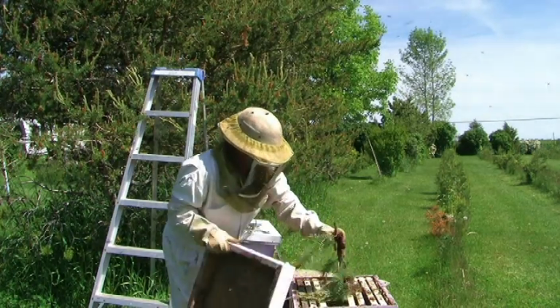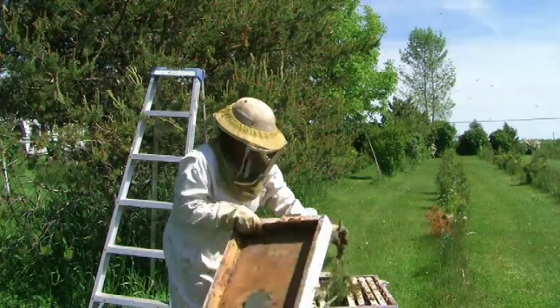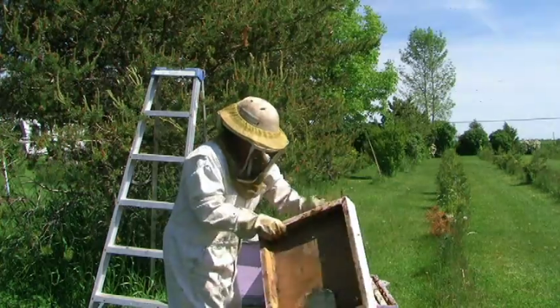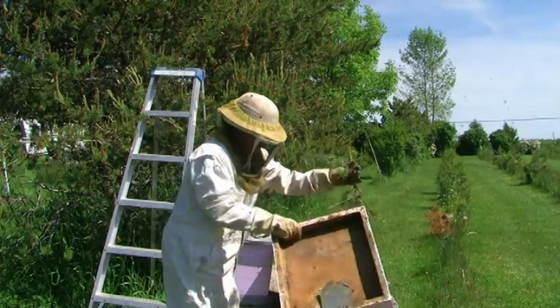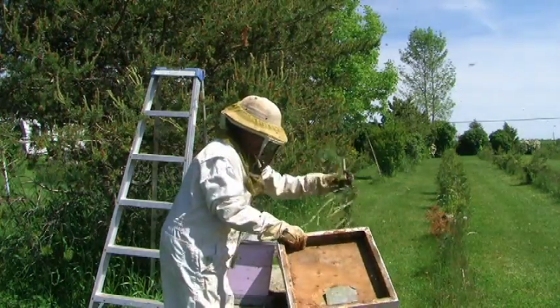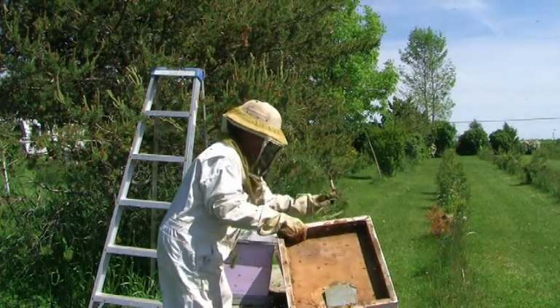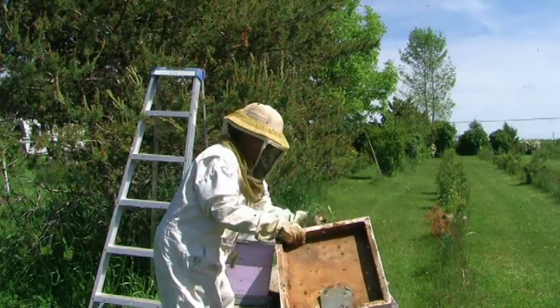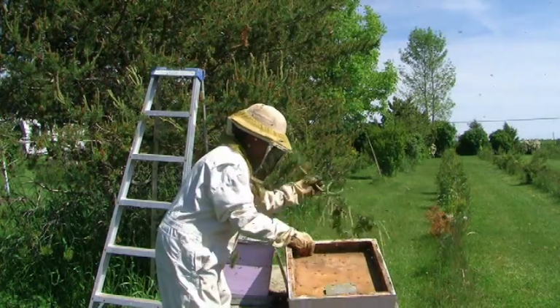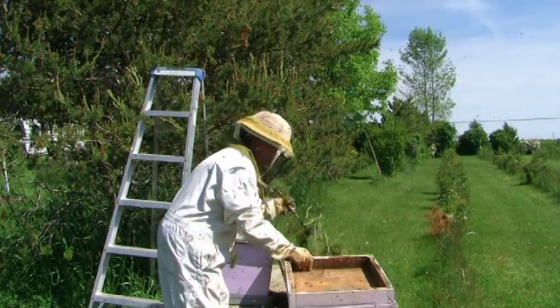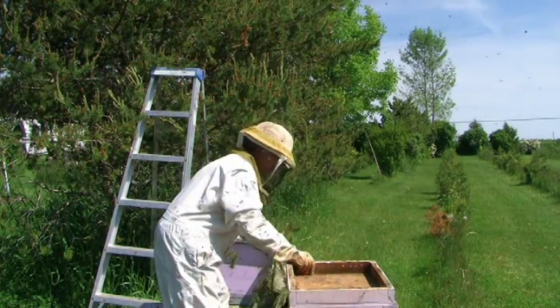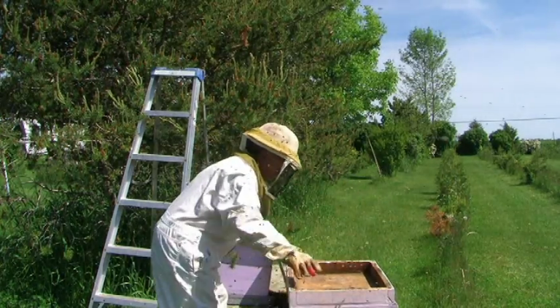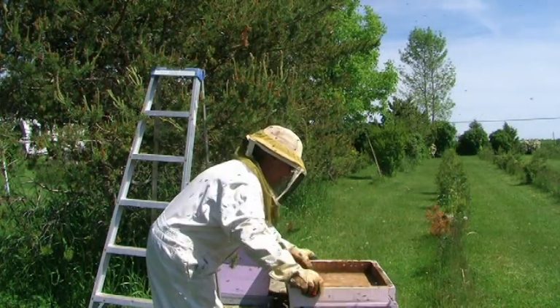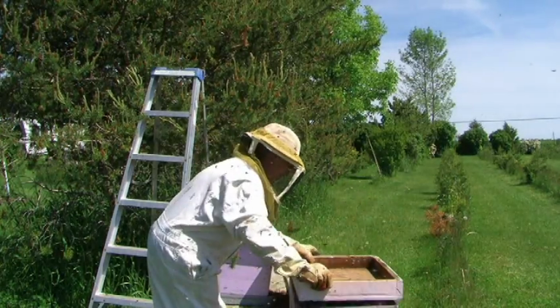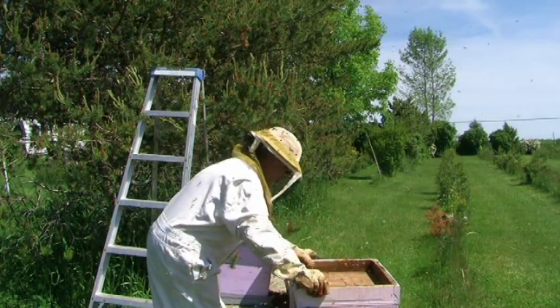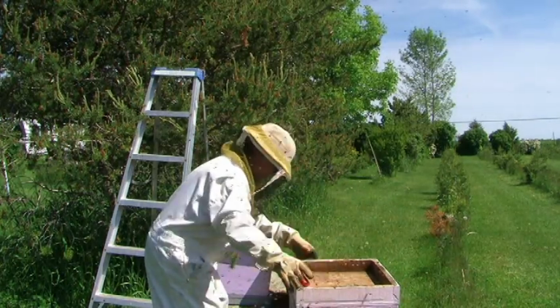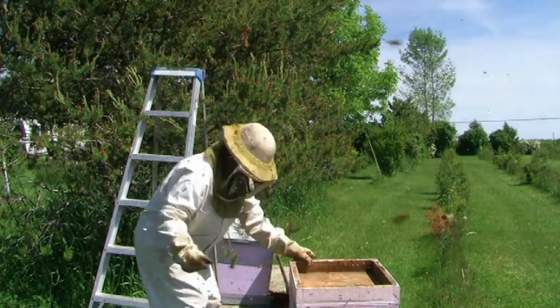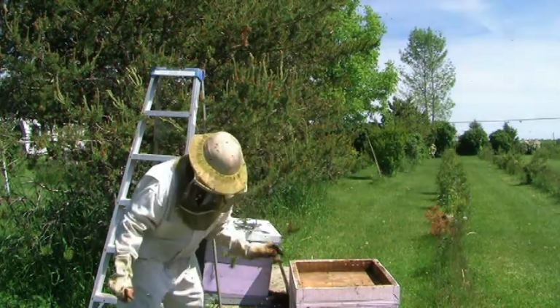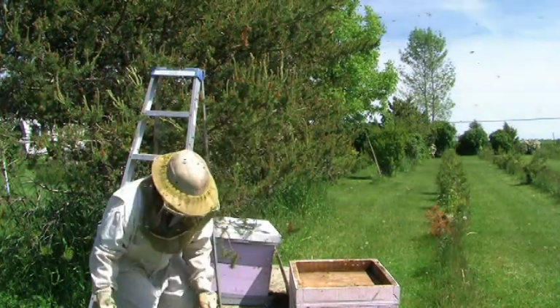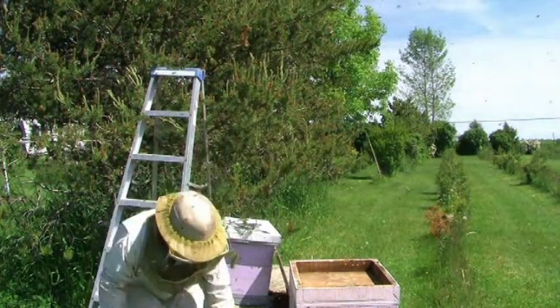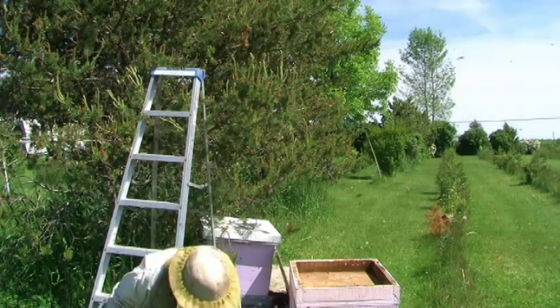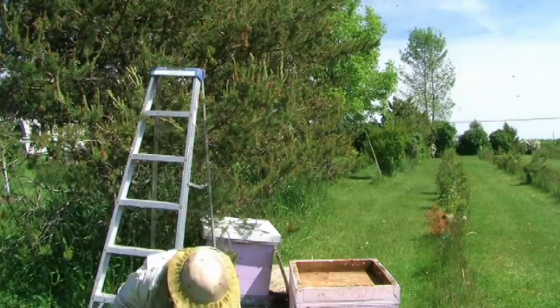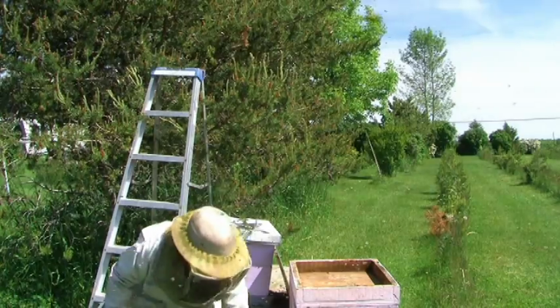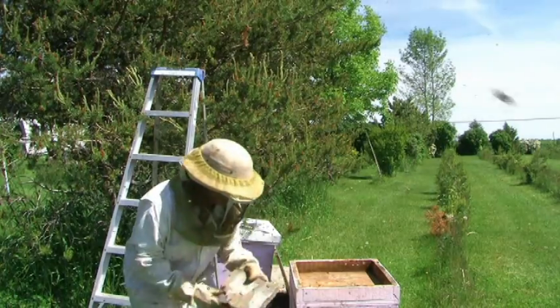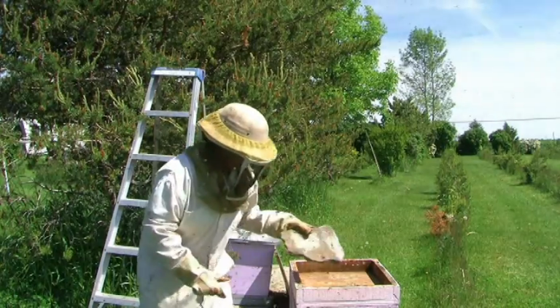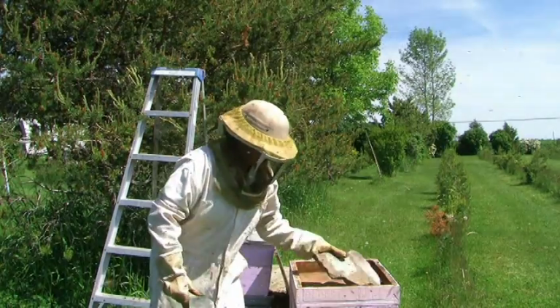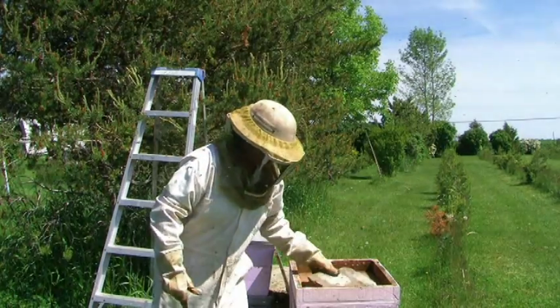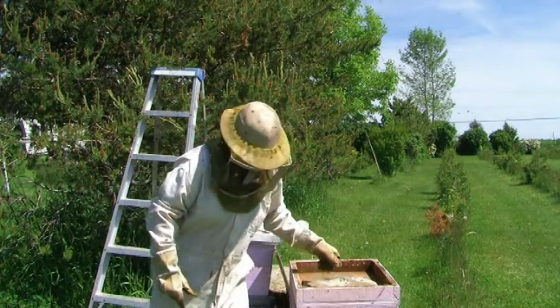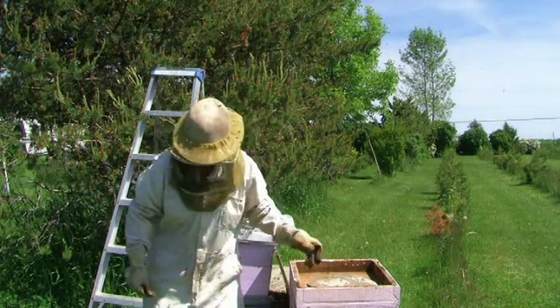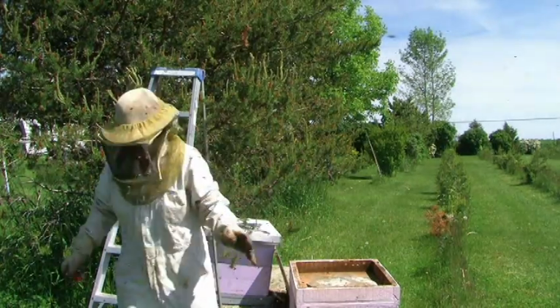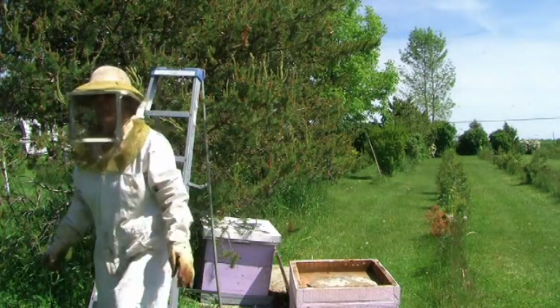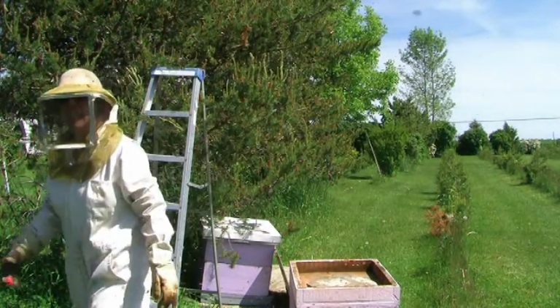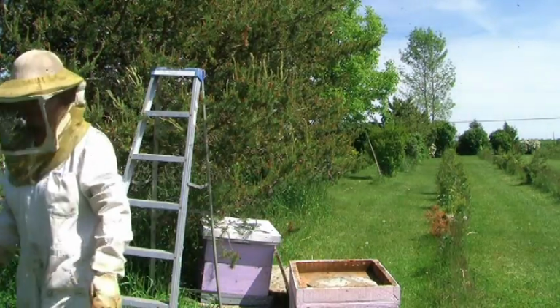Give it a shake. Close it back up. Put the rock on her lid. And then we're gonna get out of the way.